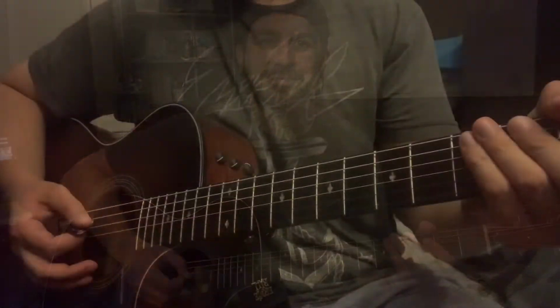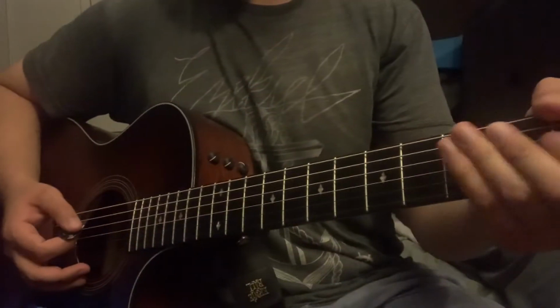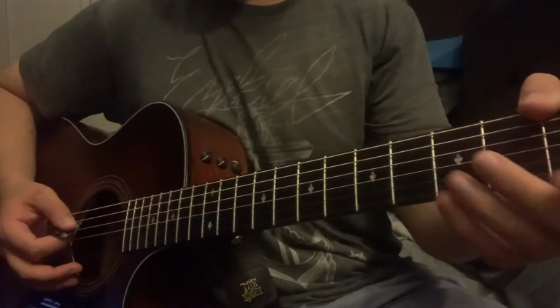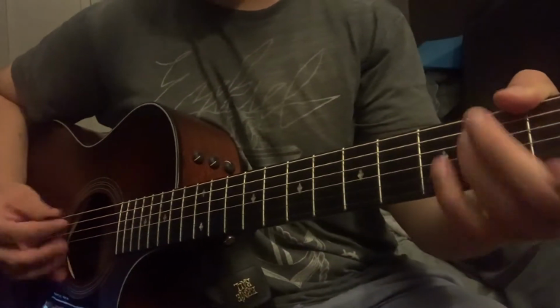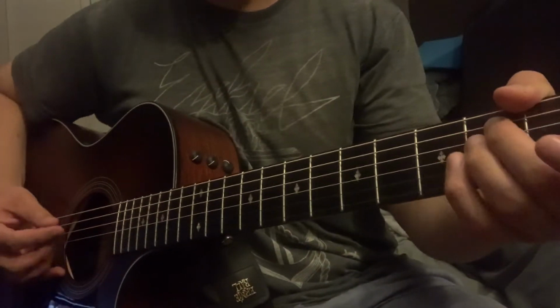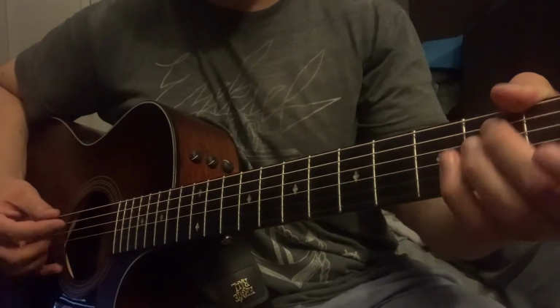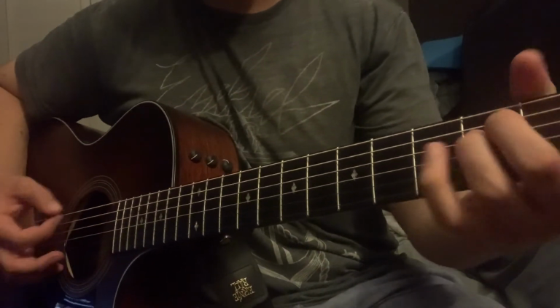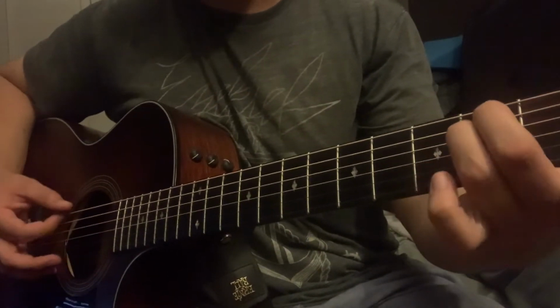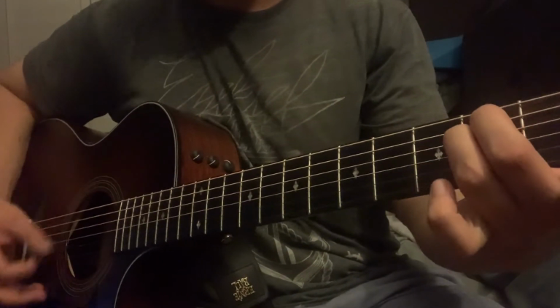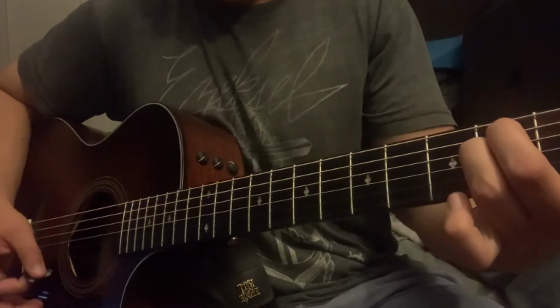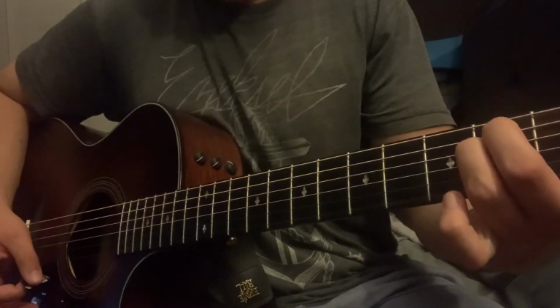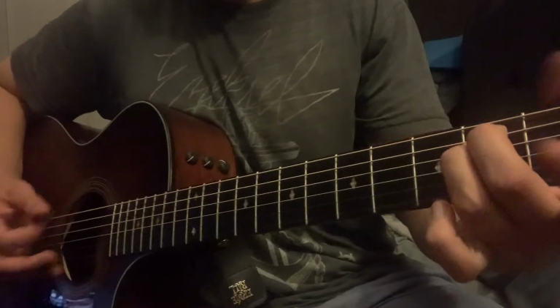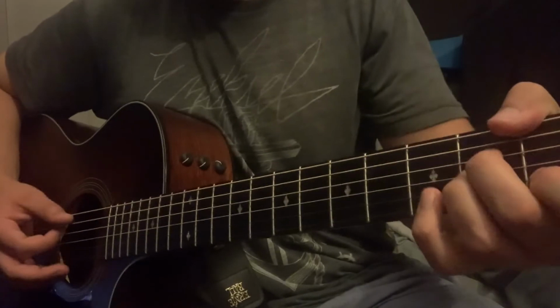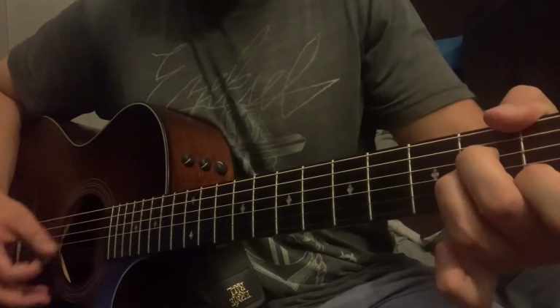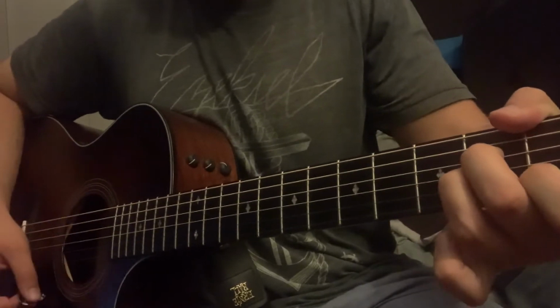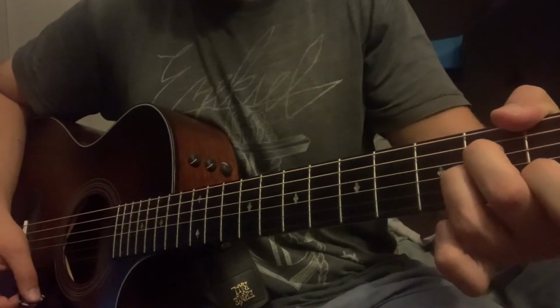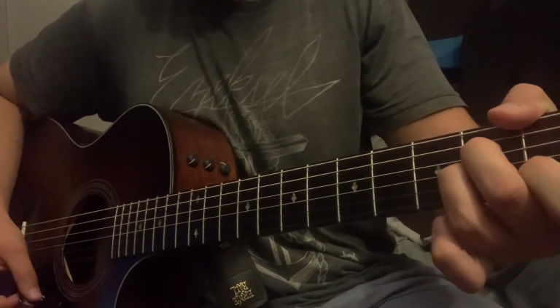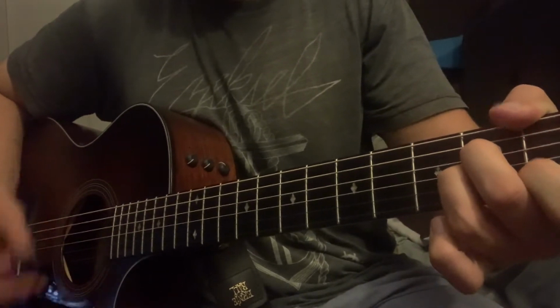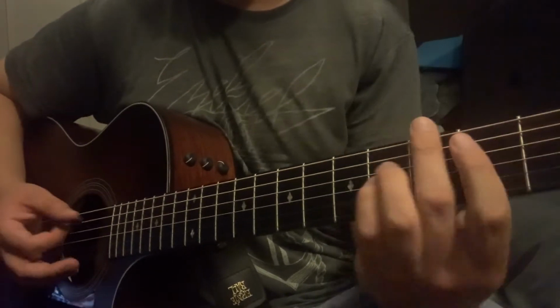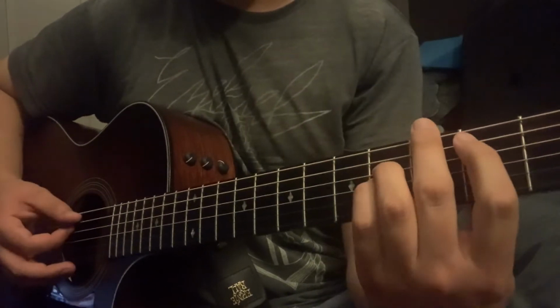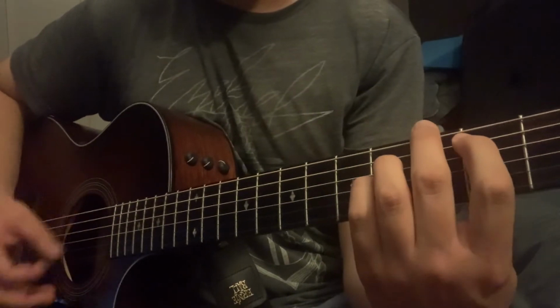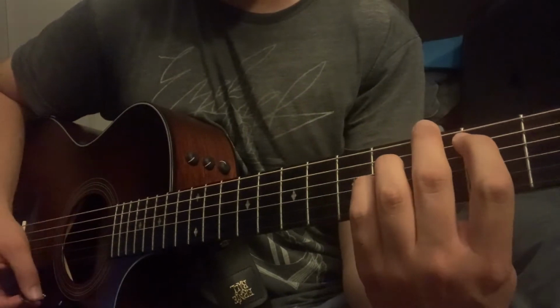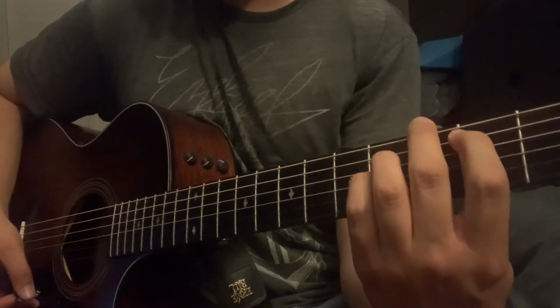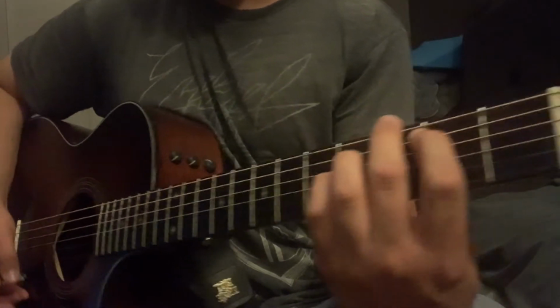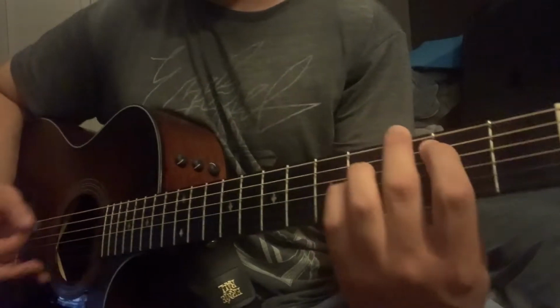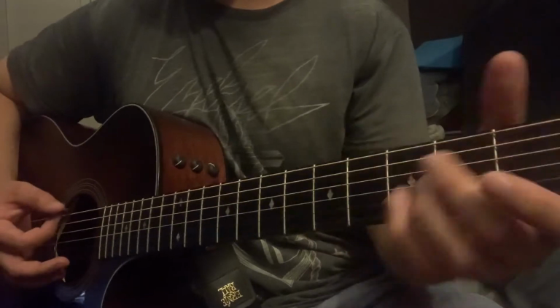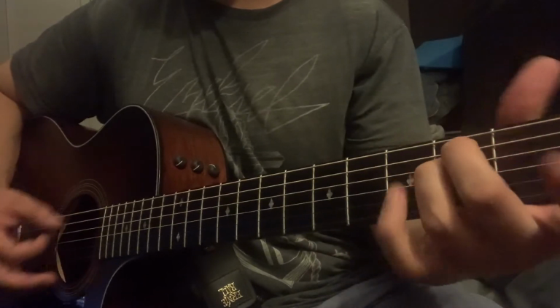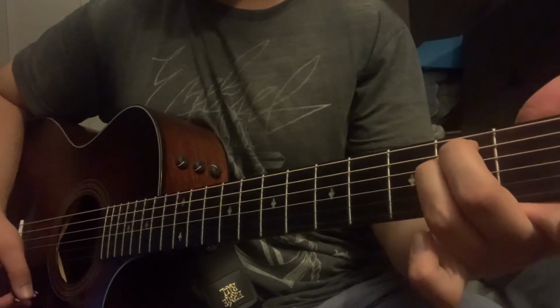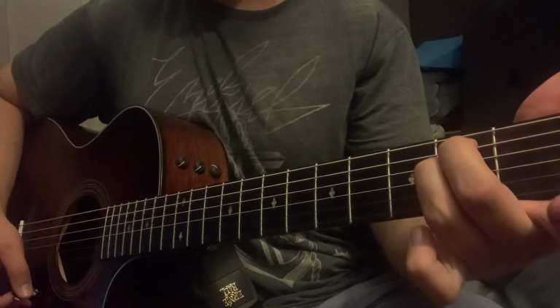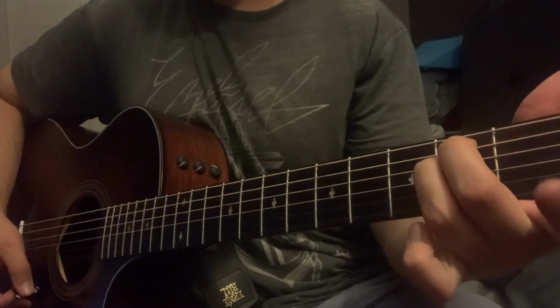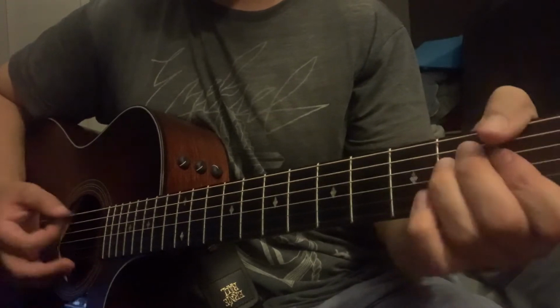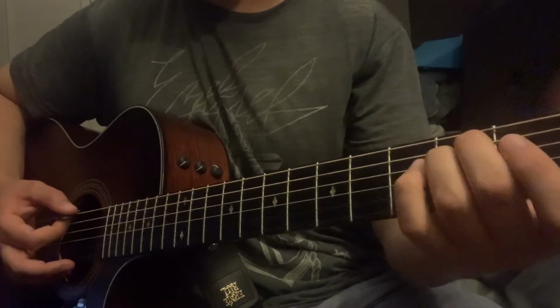All right y'all, so for this progression, you just start with that E minor, then go to the A minor, then you go to that B, back to that E minor, and then start over again.